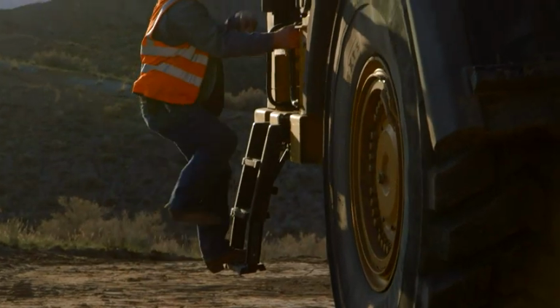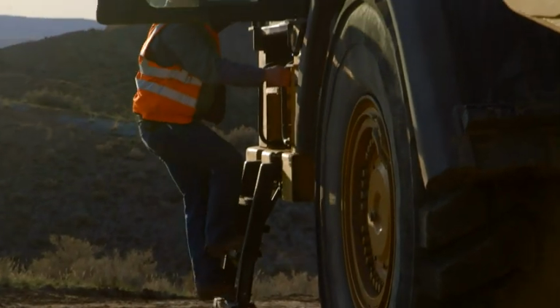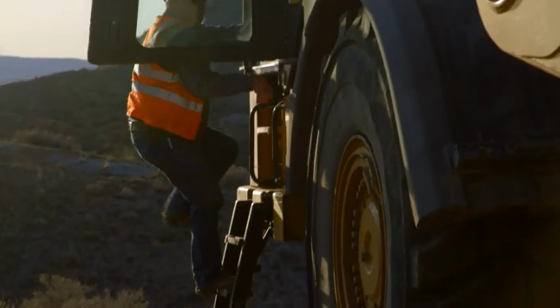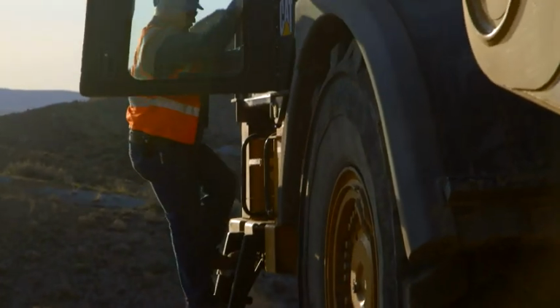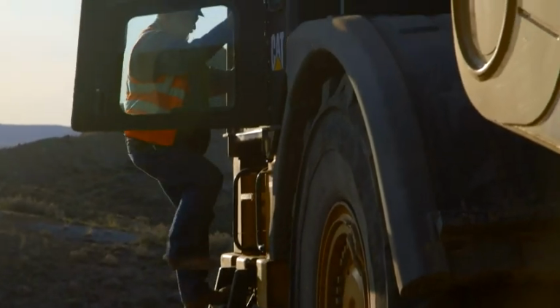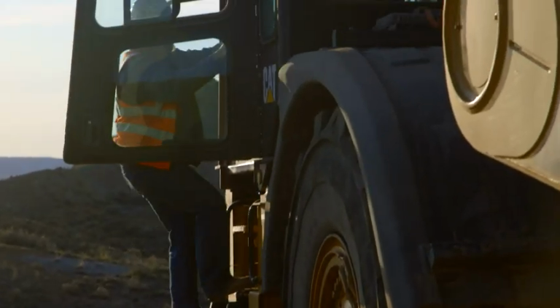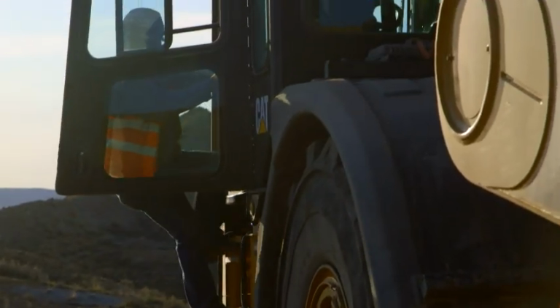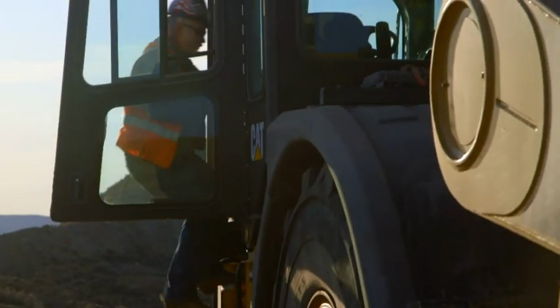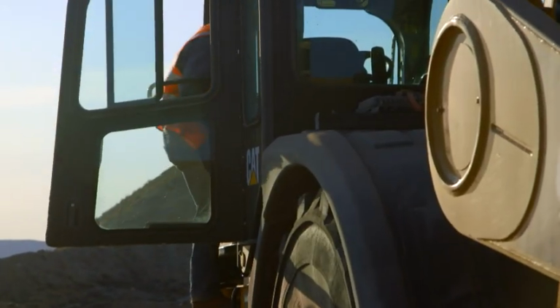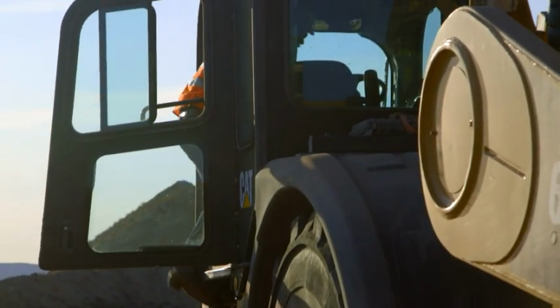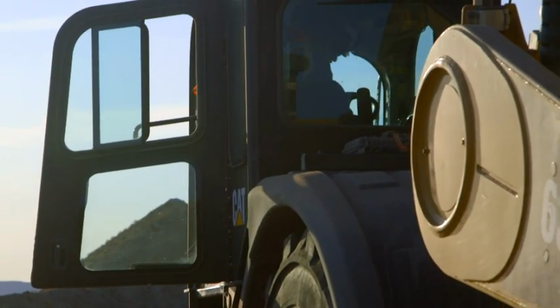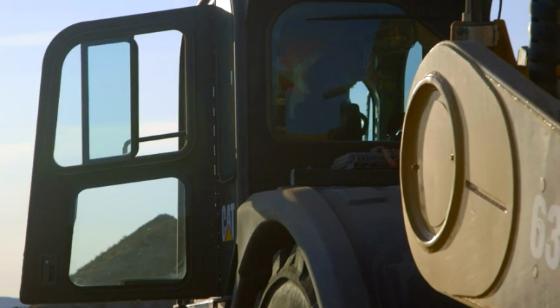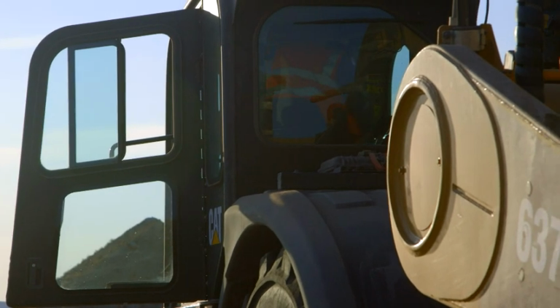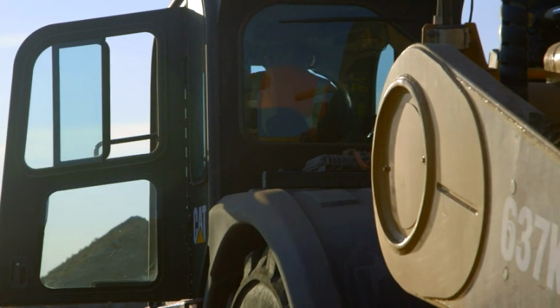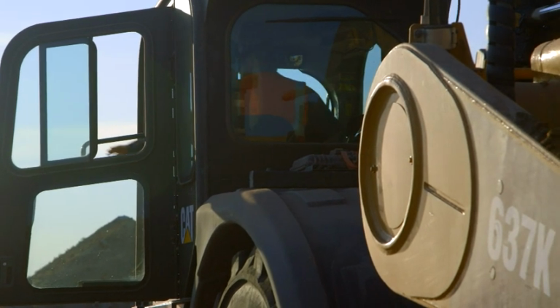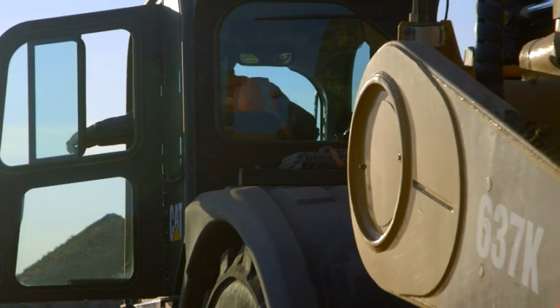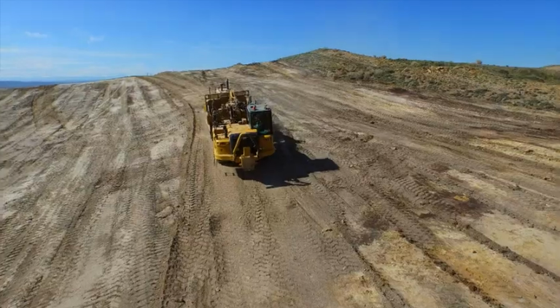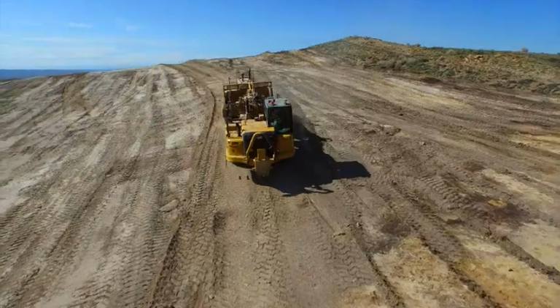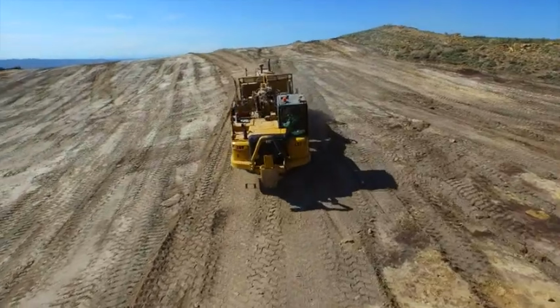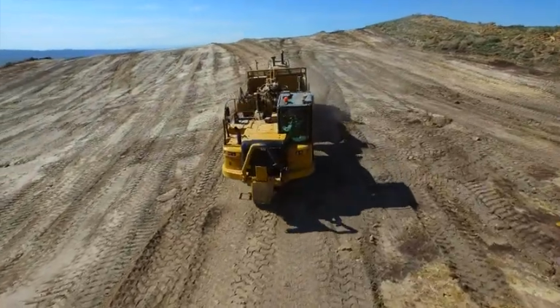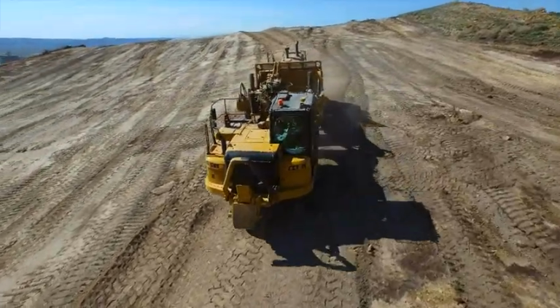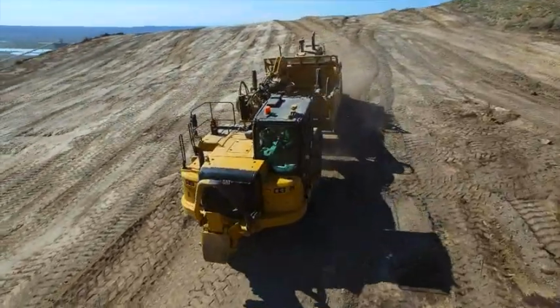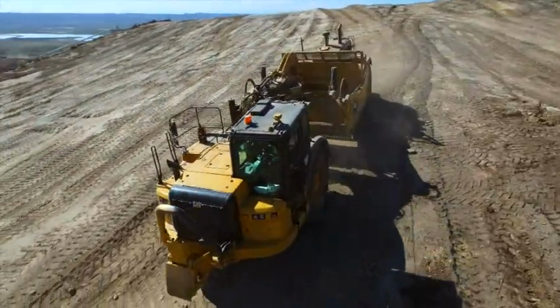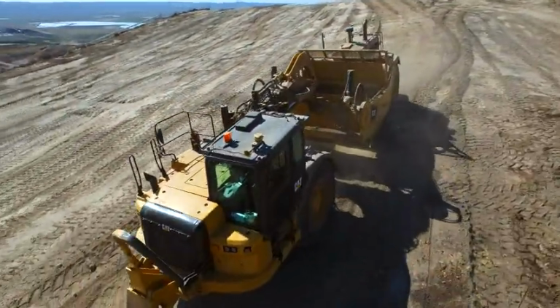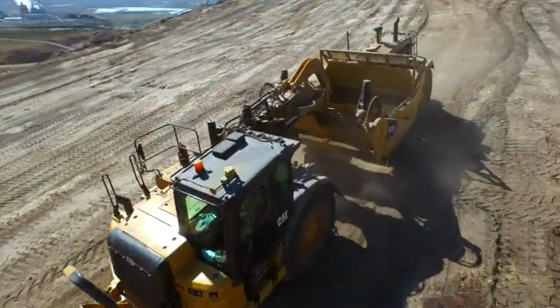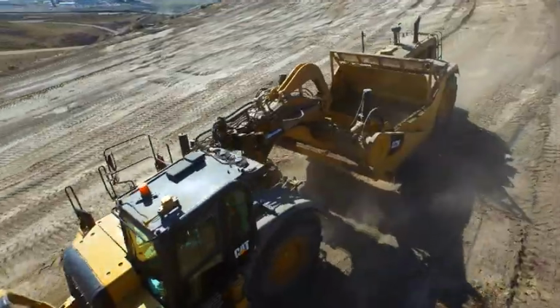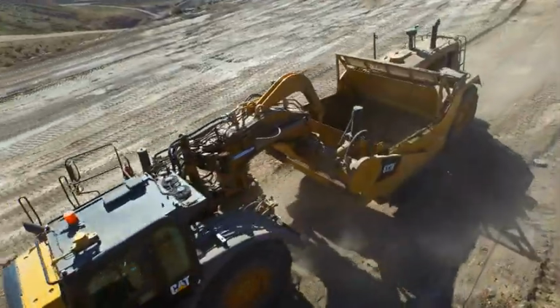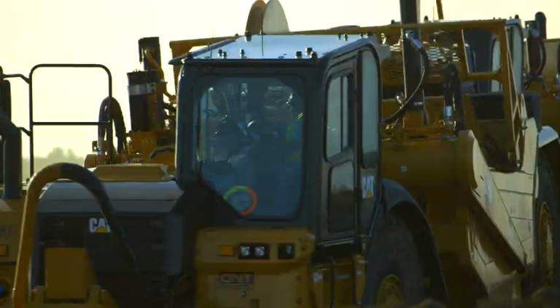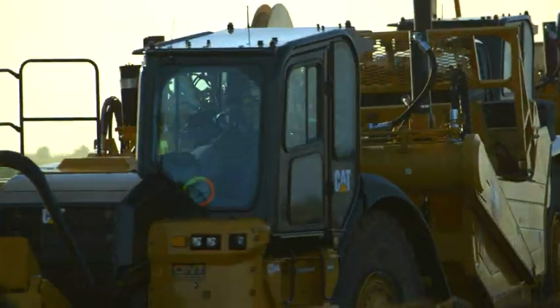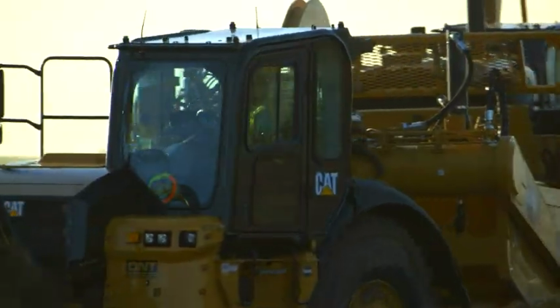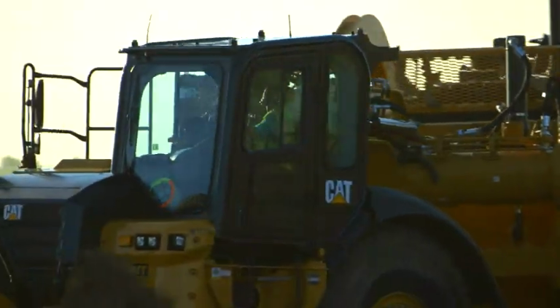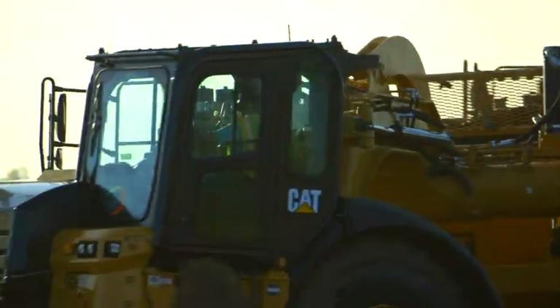The seat is all redesigned and it's much more comfortable. So you can see a lot better. The windows are really big. The visibility is a lot better.